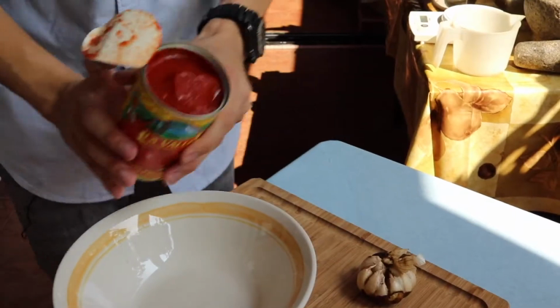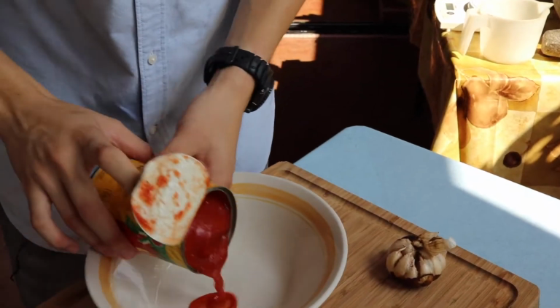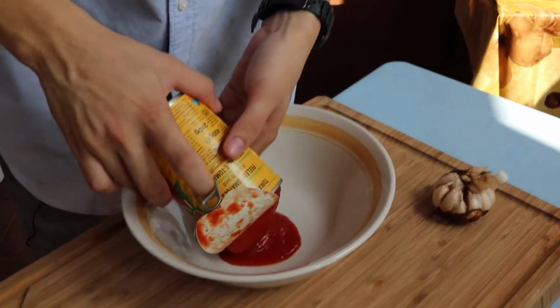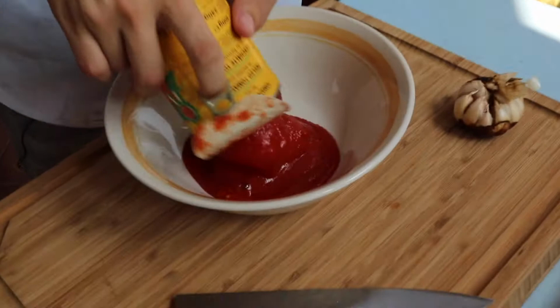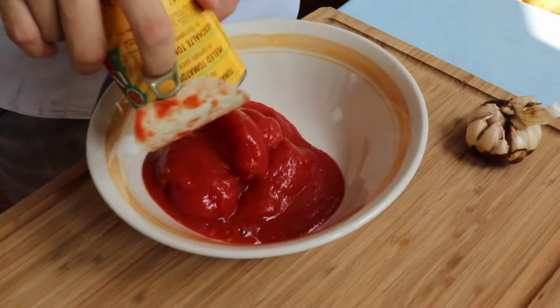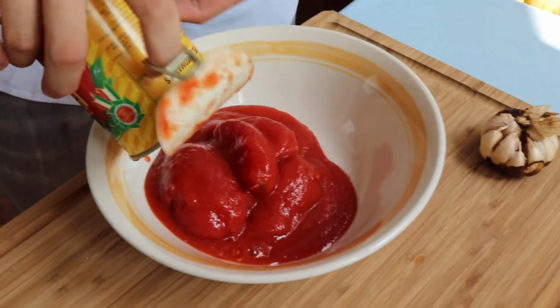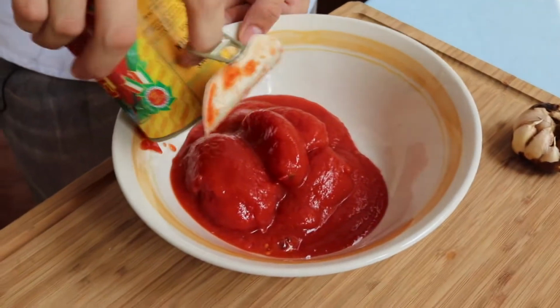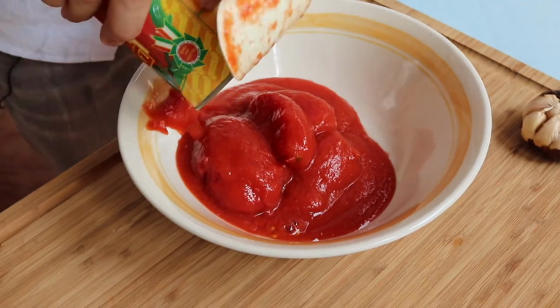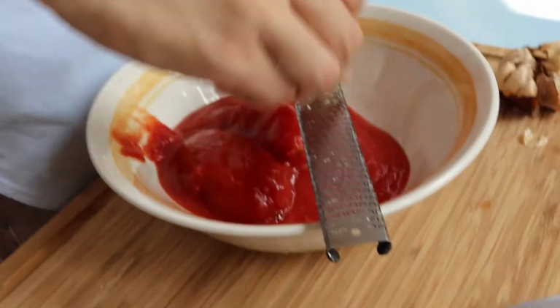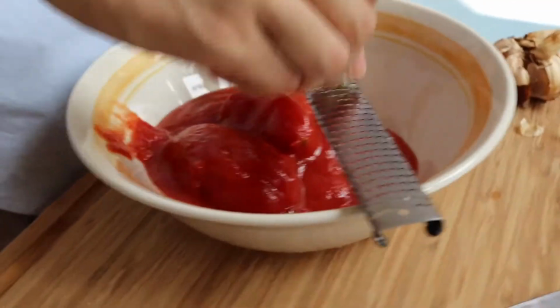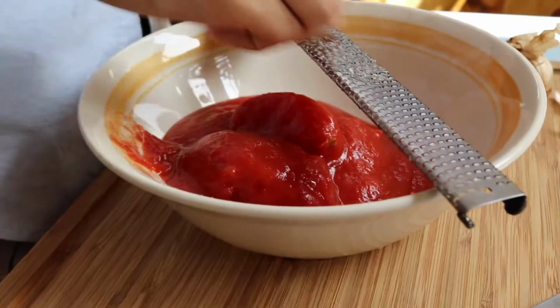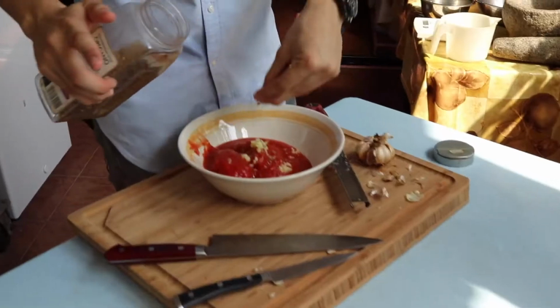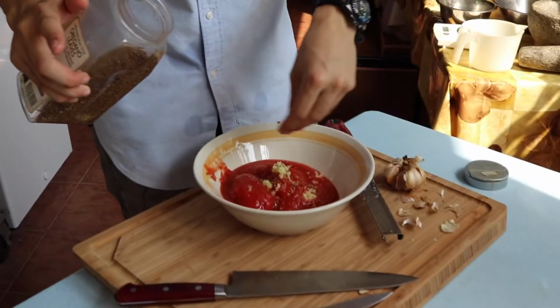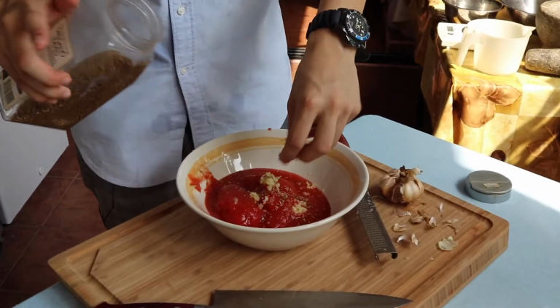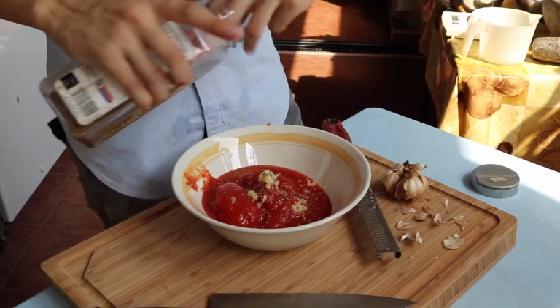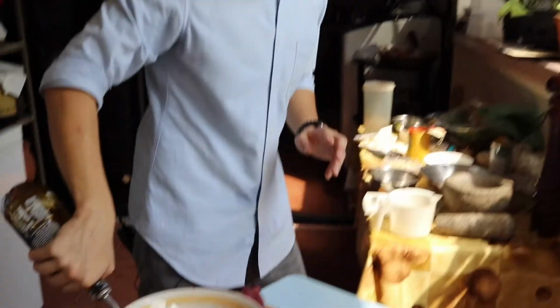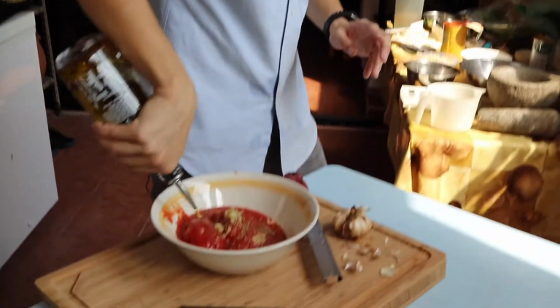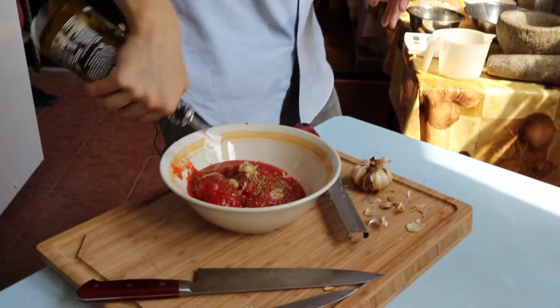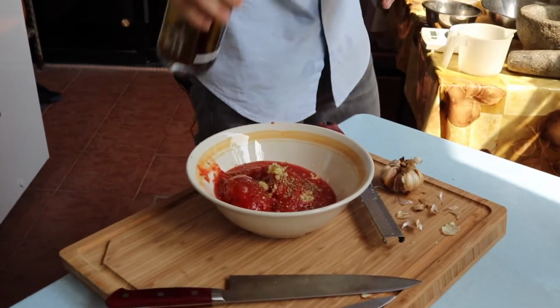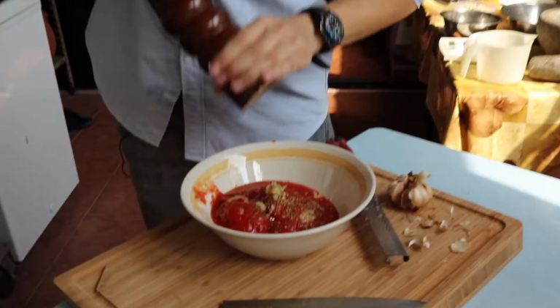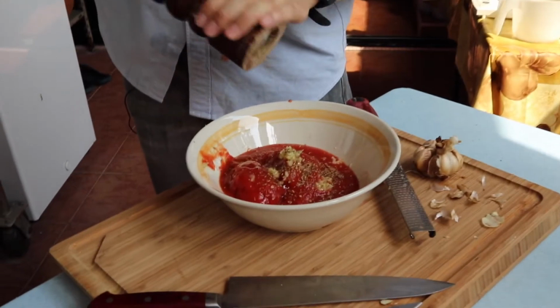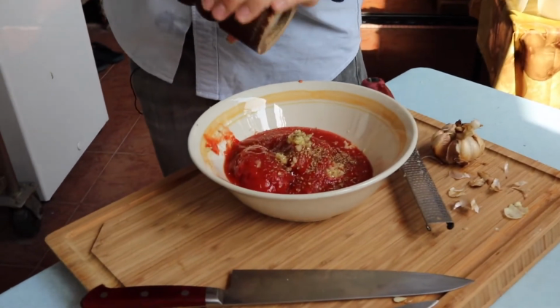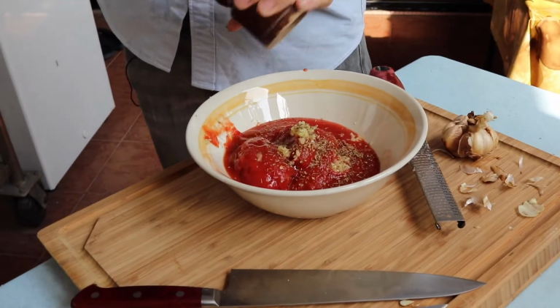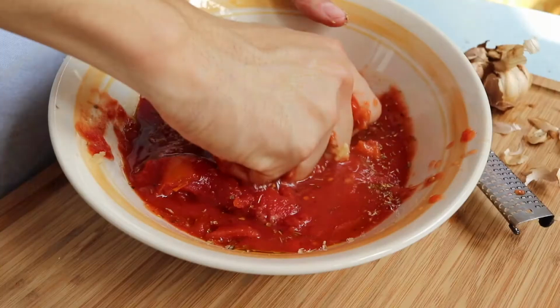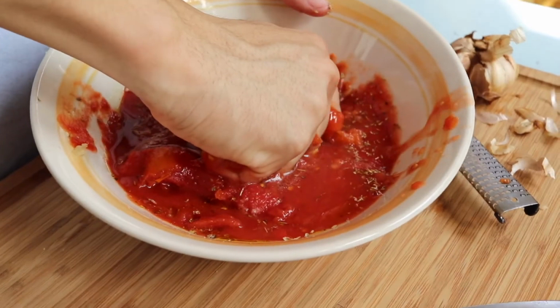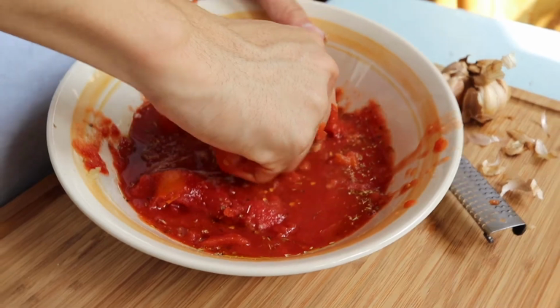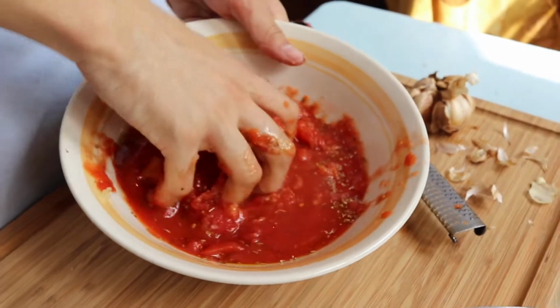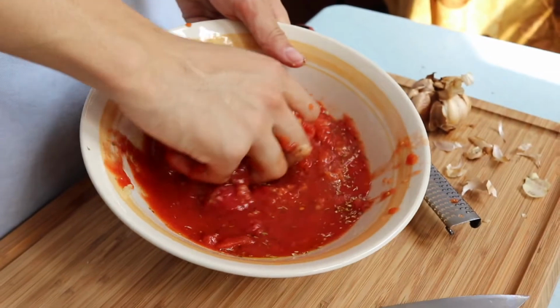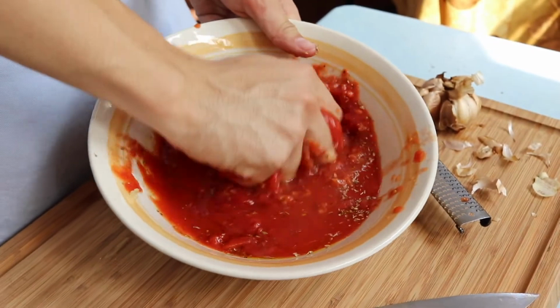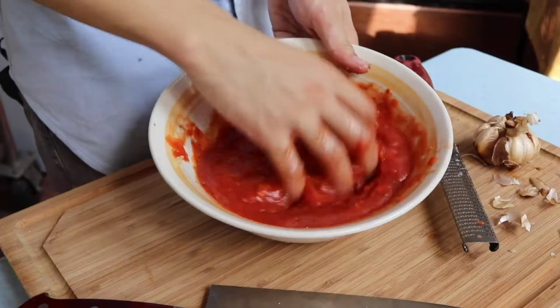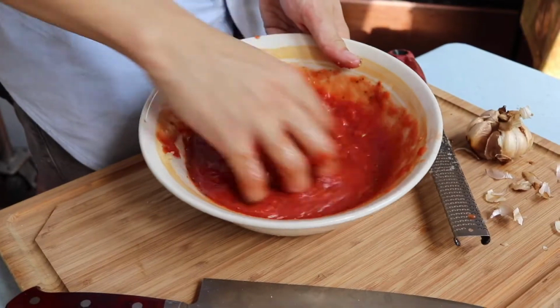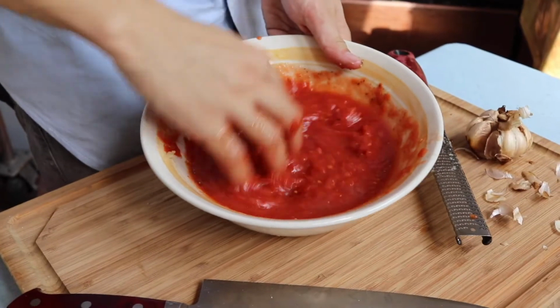To make a tomato sauce, start by emptying out a can of whole tomatoes, then grate a clove of garlic. Add a pinch of dried oregano, a tablespoon of extra virgin olive oil, and just a grind of black pepper. Crush with your hands for a chunky texture, or you could just blend it for a super smooth sauce.